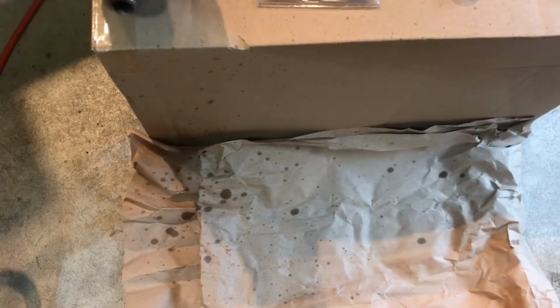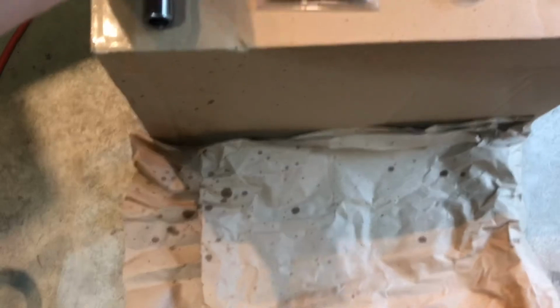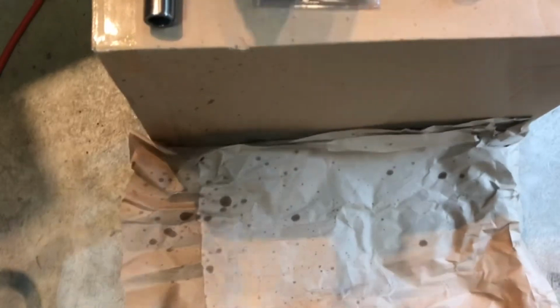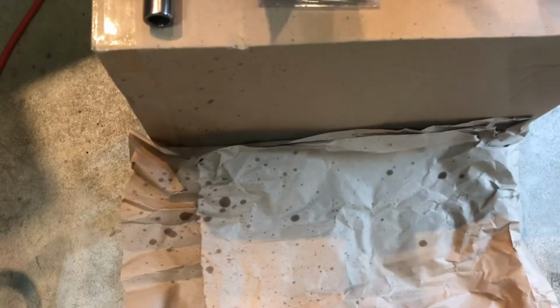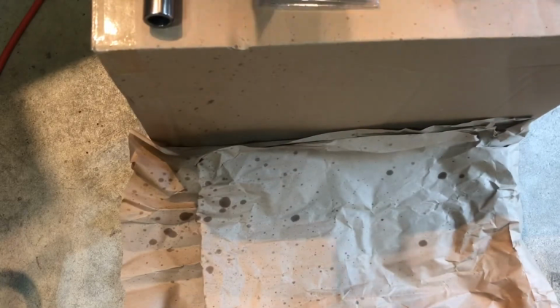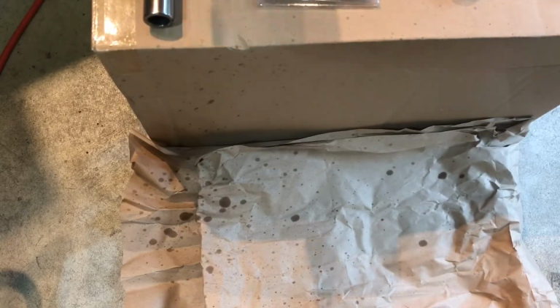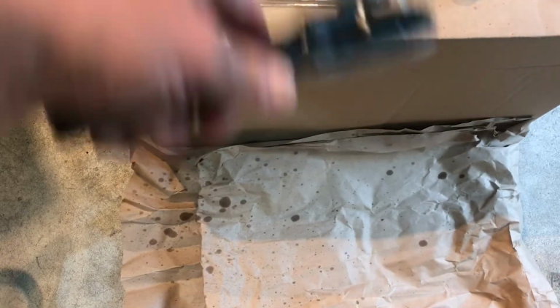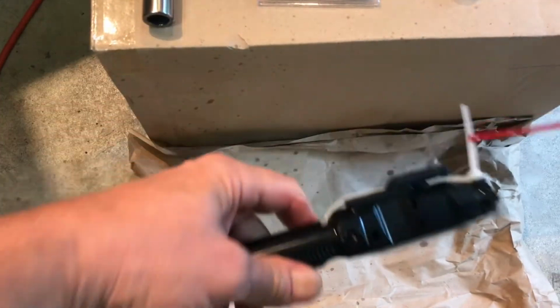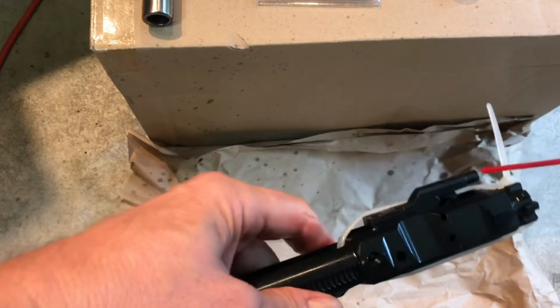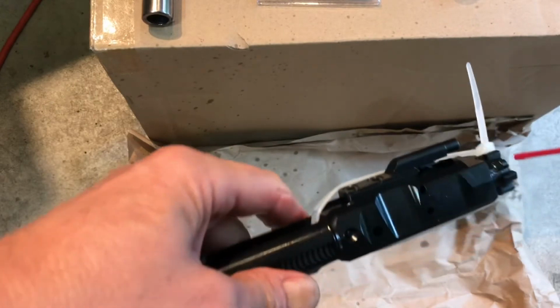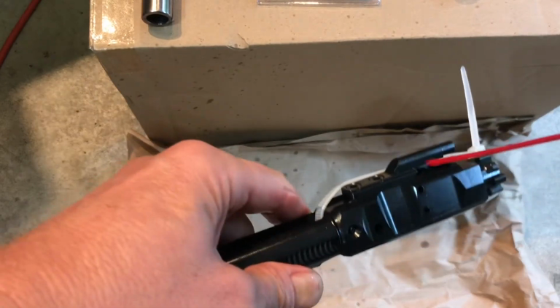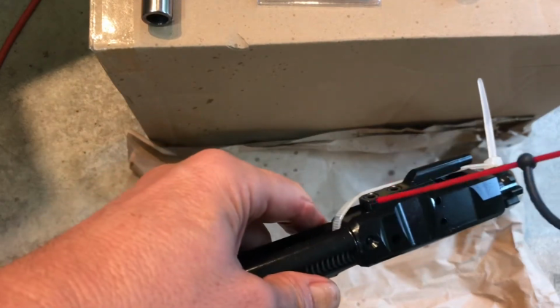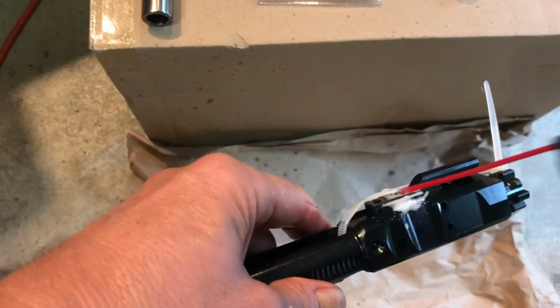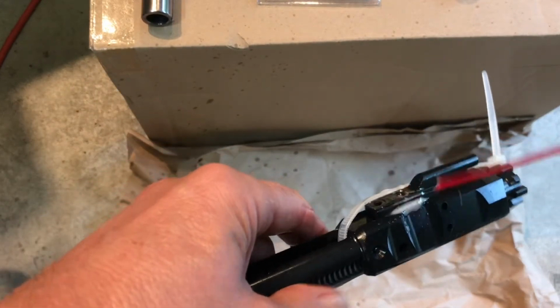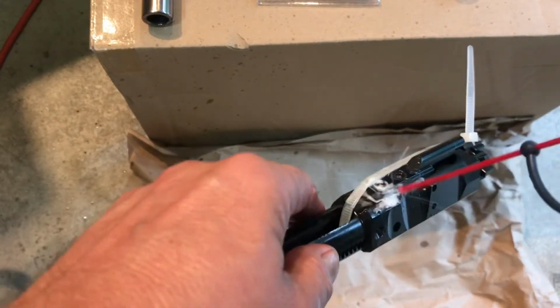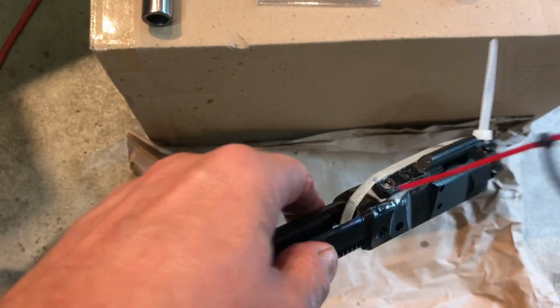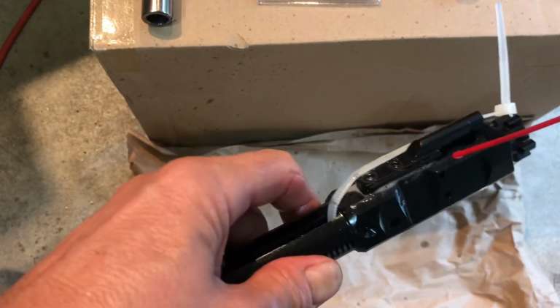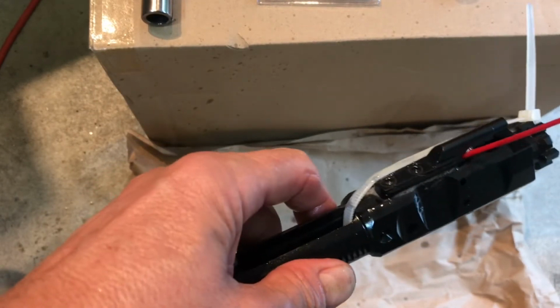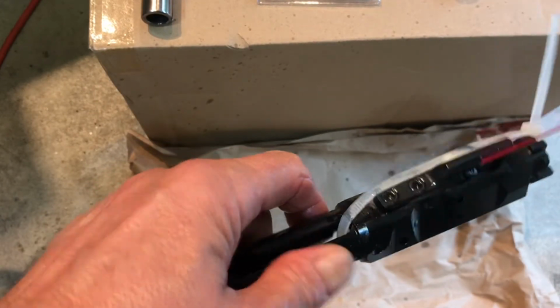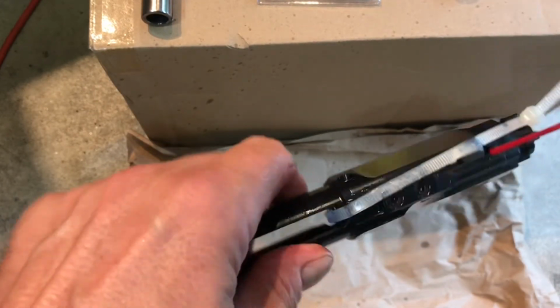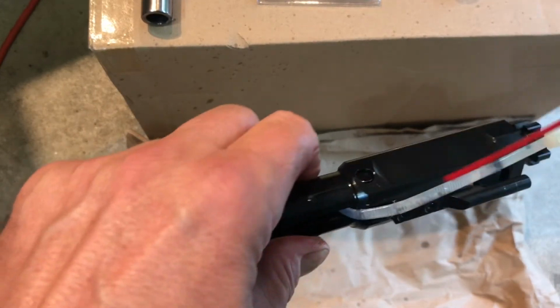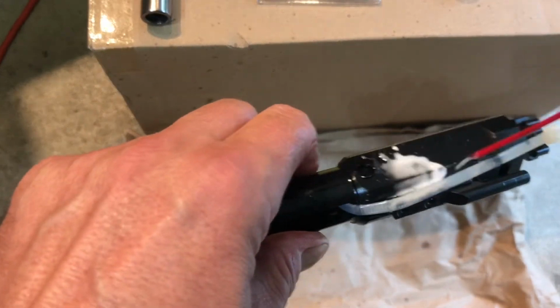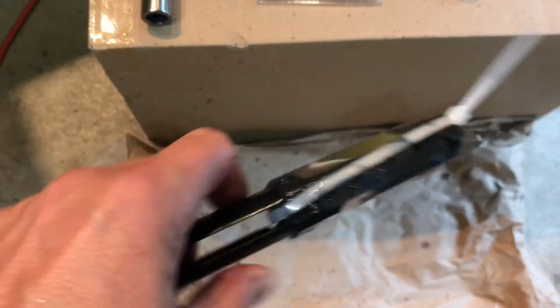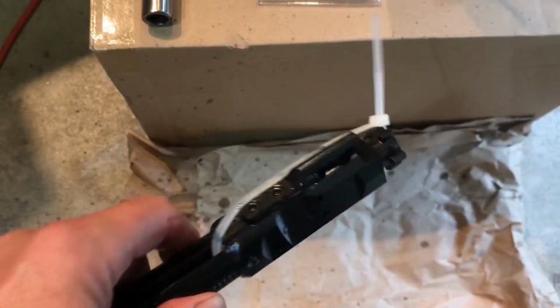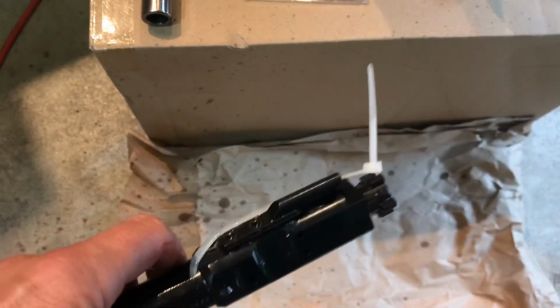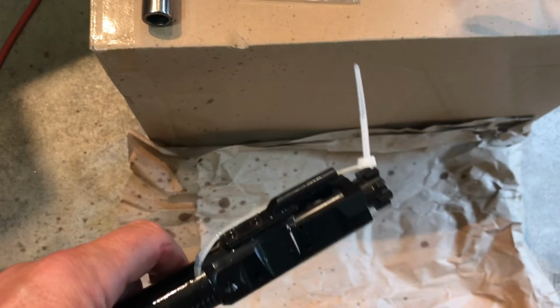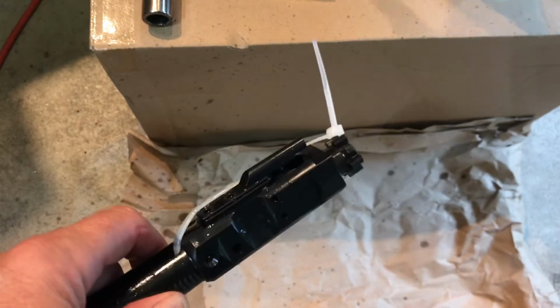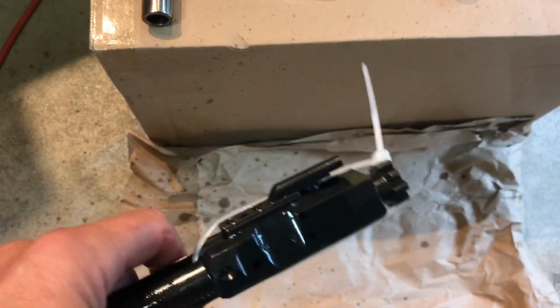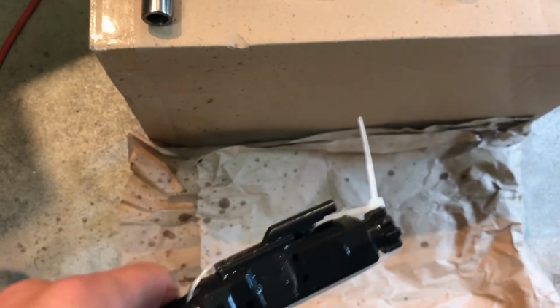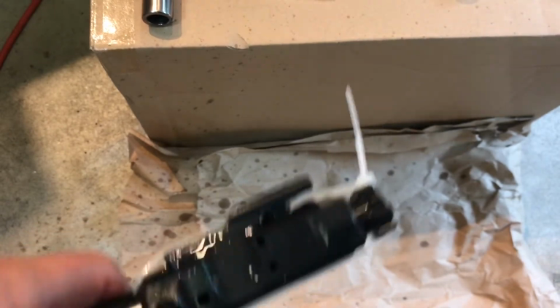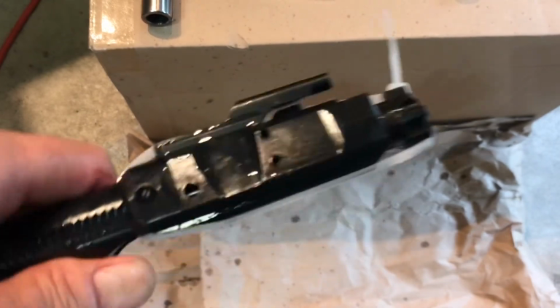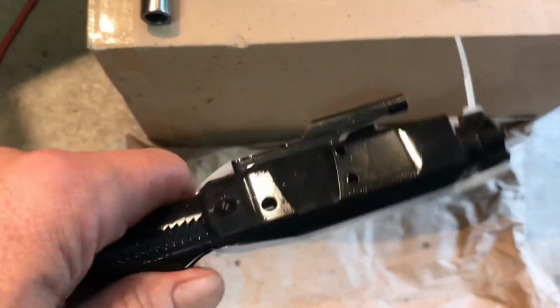Moving on to the Brownells. This is, as mentioned, brand new out of the box — never been fired.